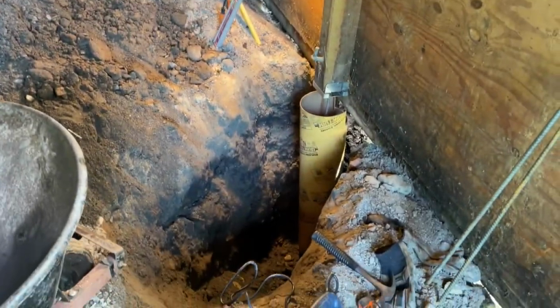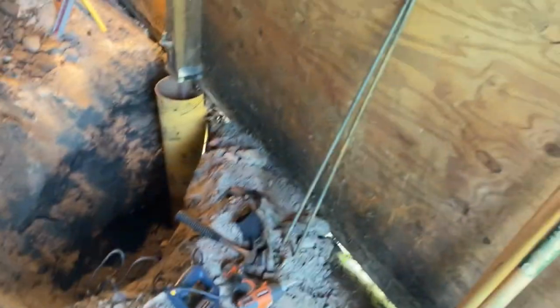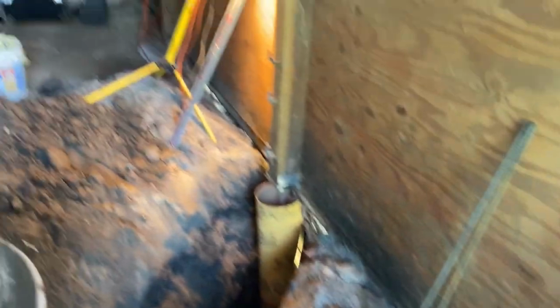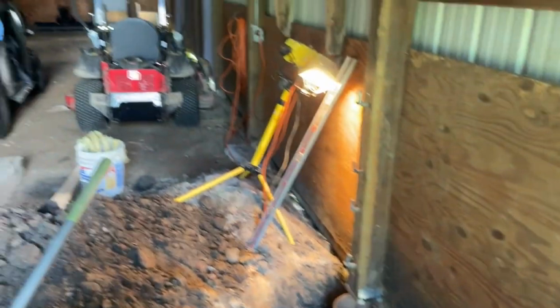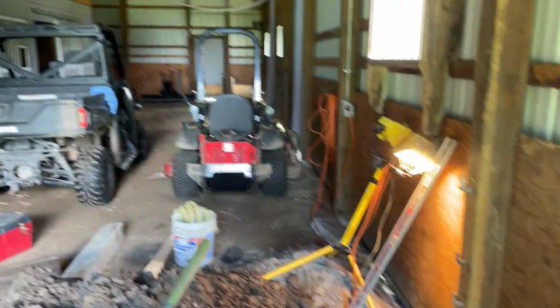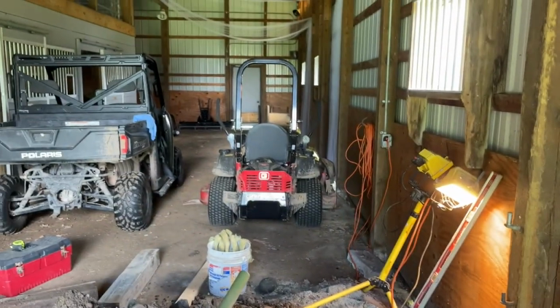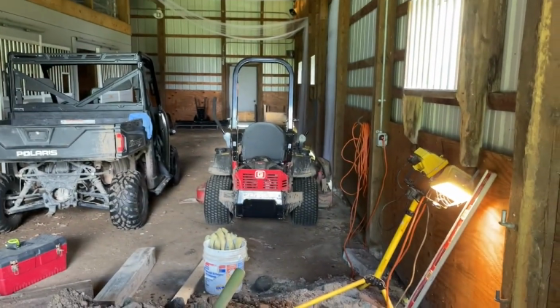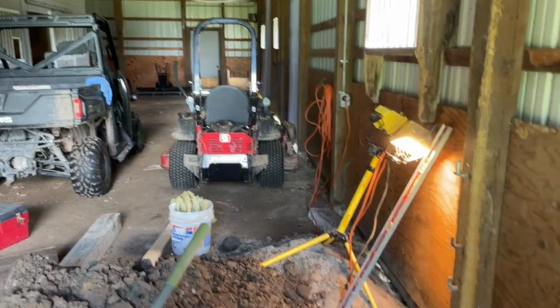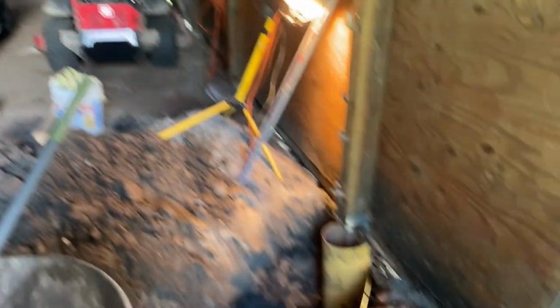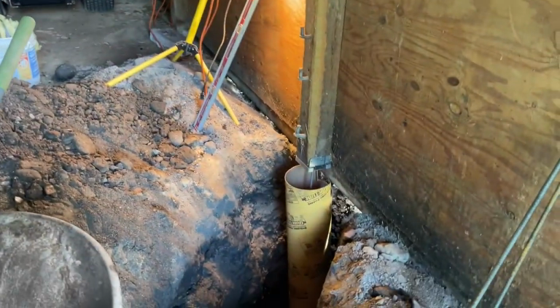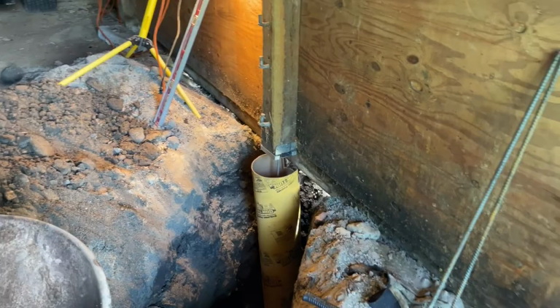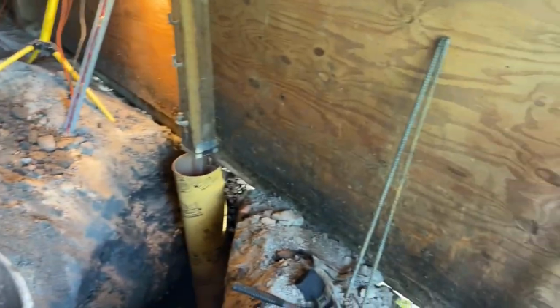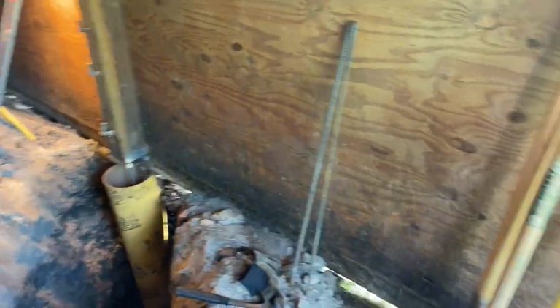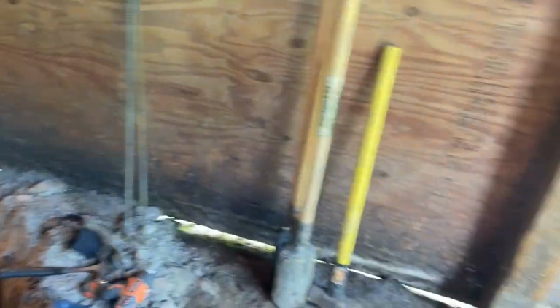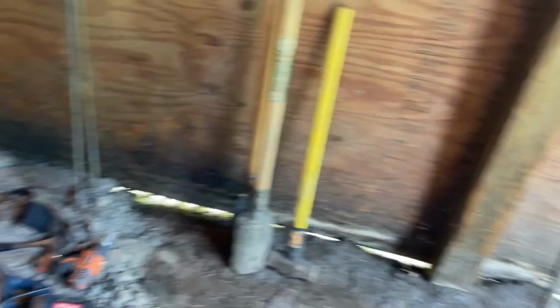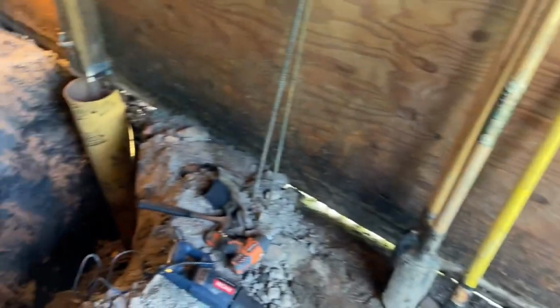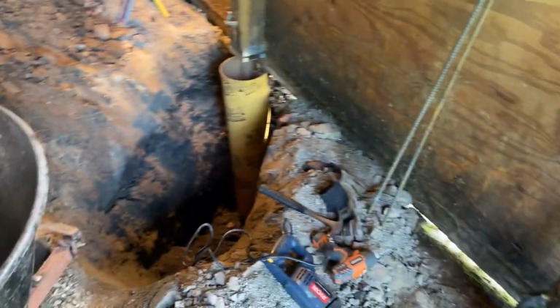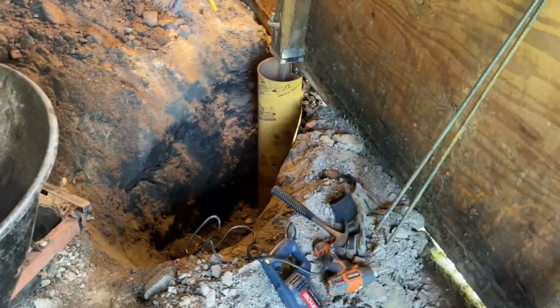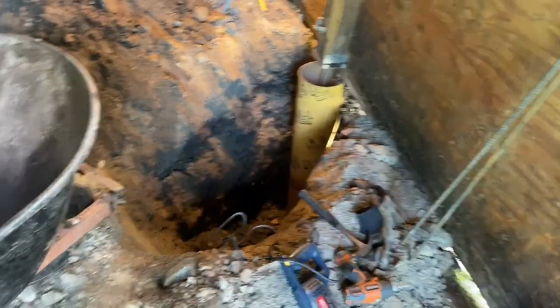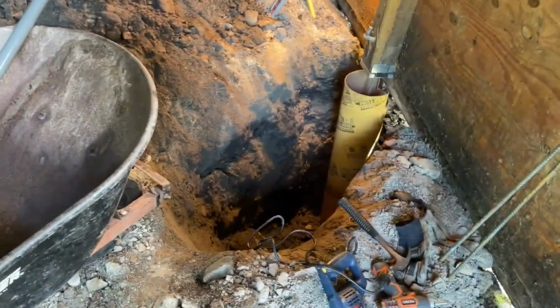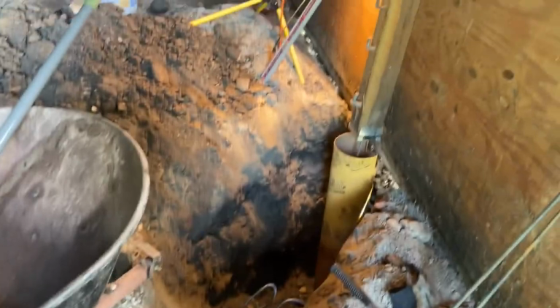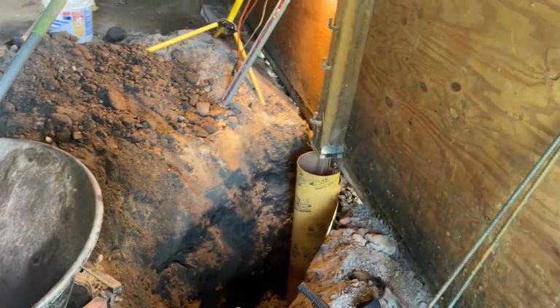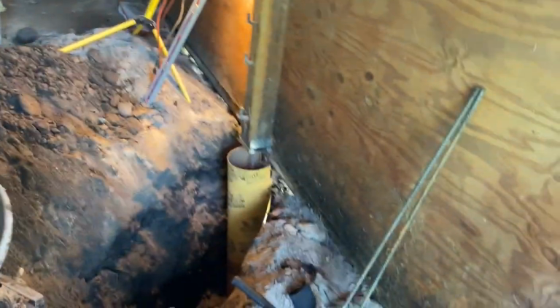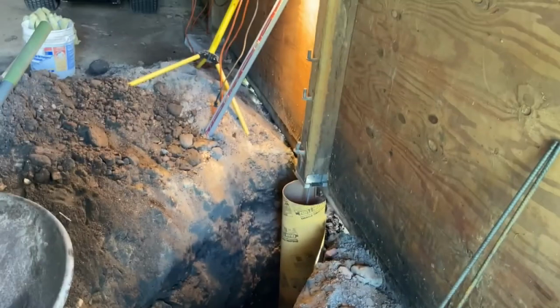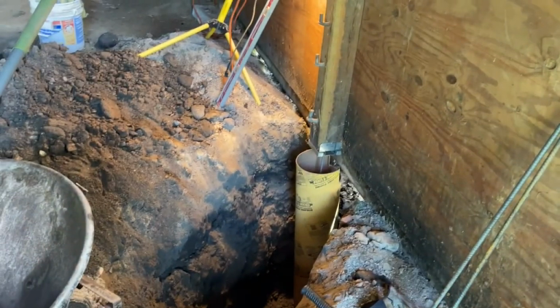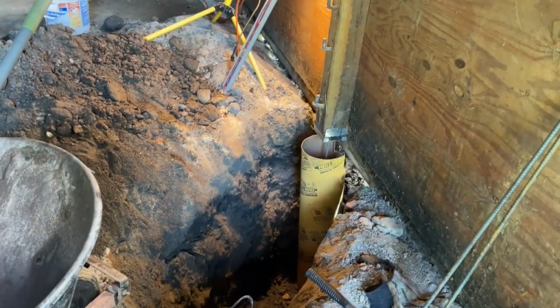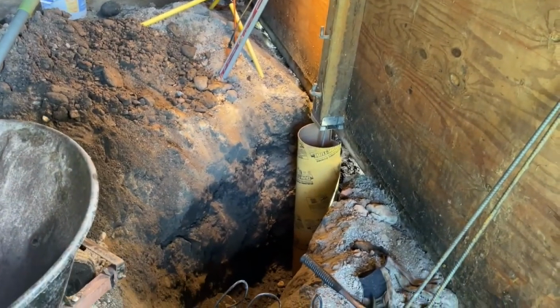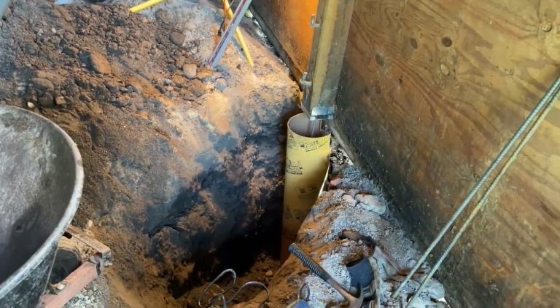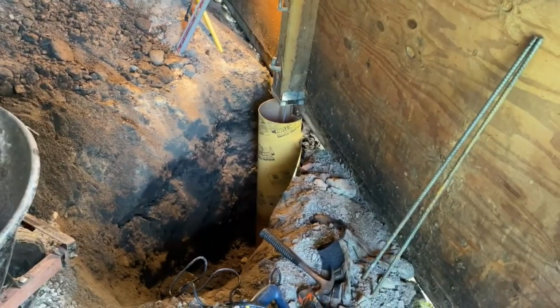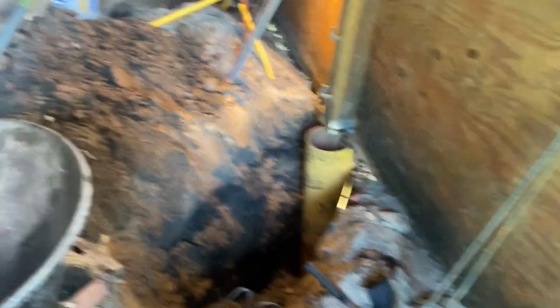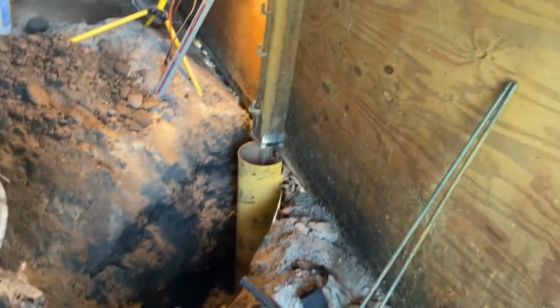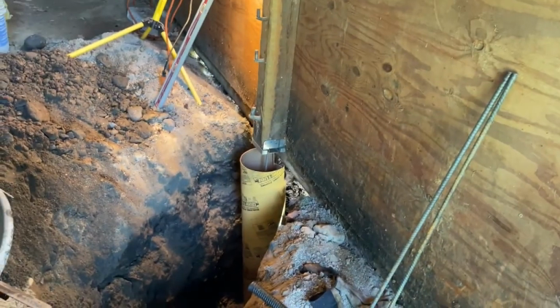We're going to mix some concrete the old-style wheelbarrow way. This is my test one to see how it goes - there are 10 posts along this side and this was the worst one. The other 10 I want to replace too, and if this goes well I'll probably just buy a cement mixer - I saw them for $200 - to save a whole lot of backbreaking work.